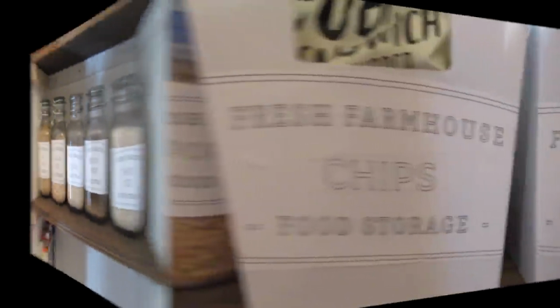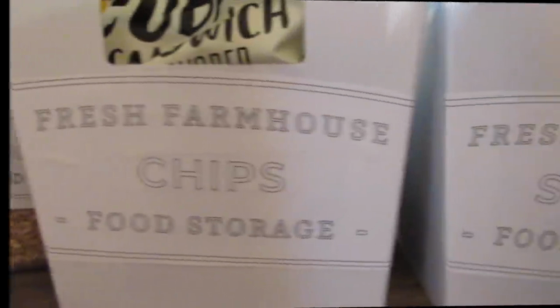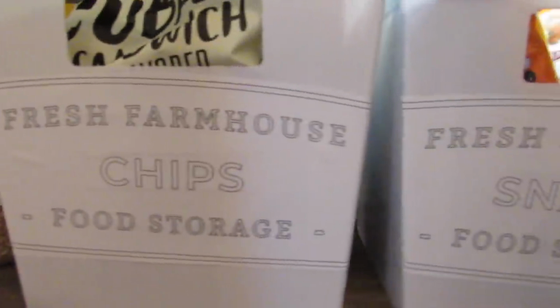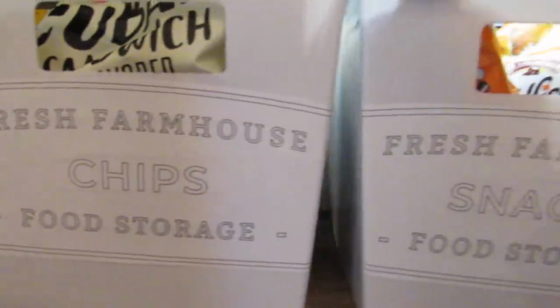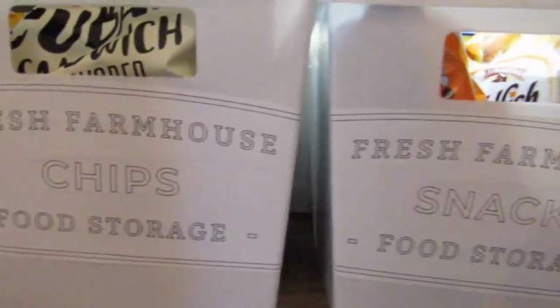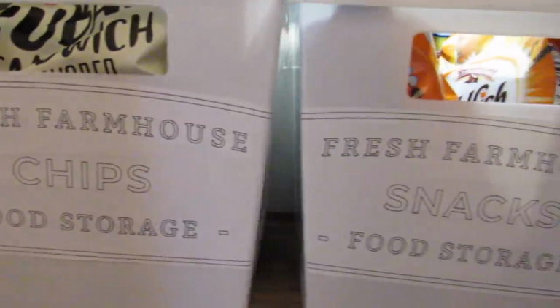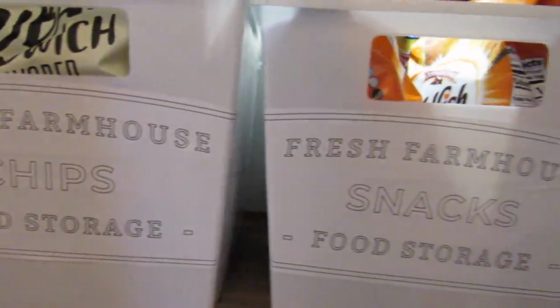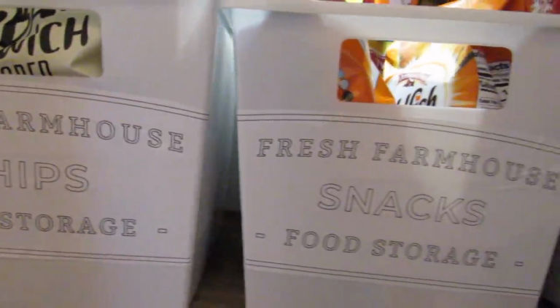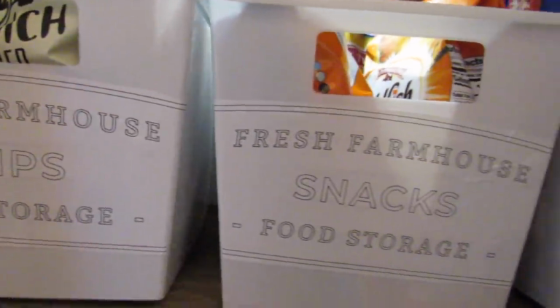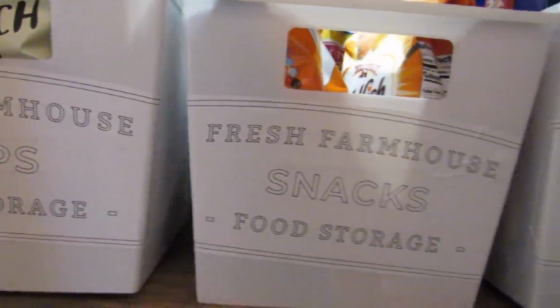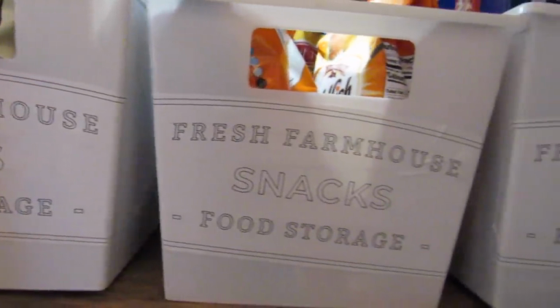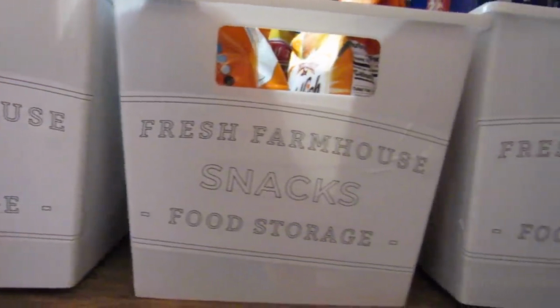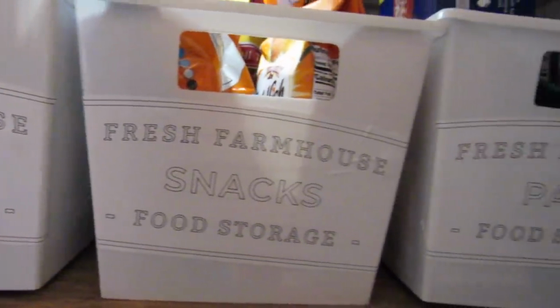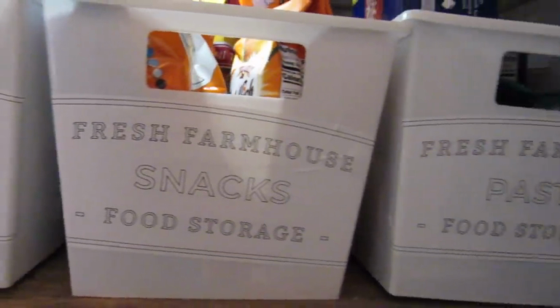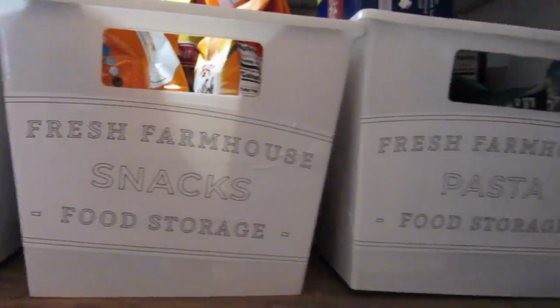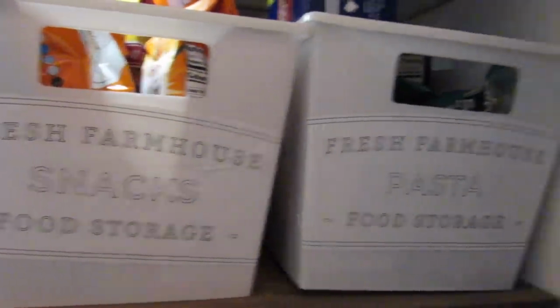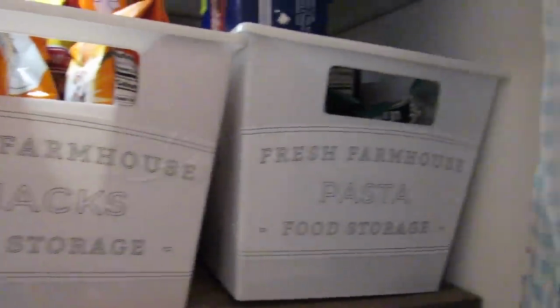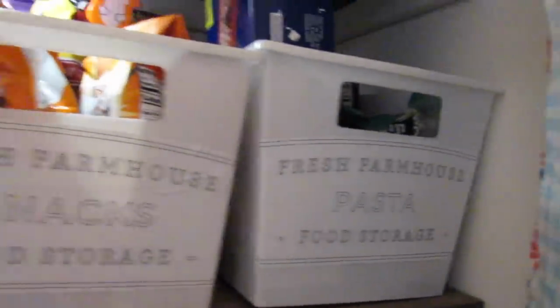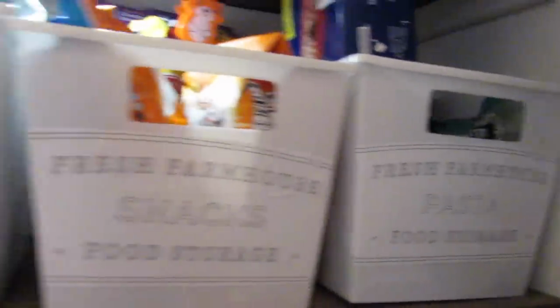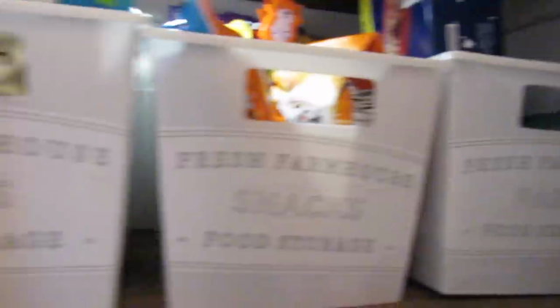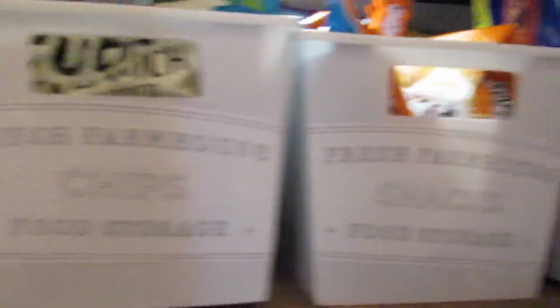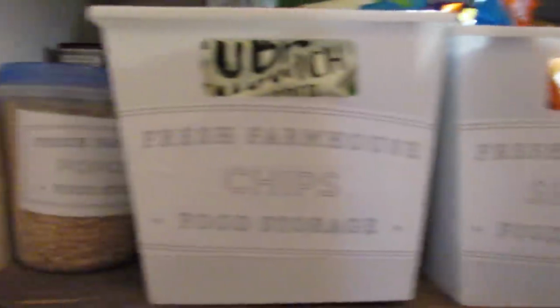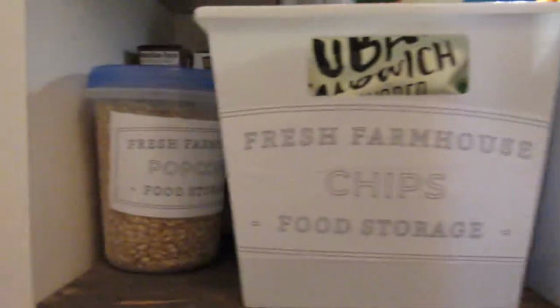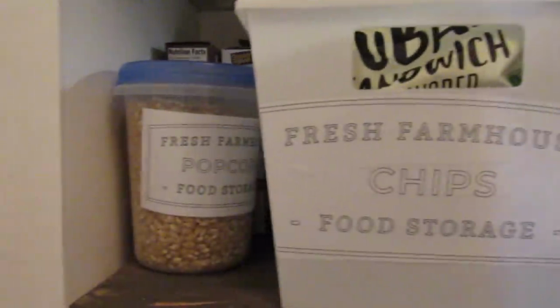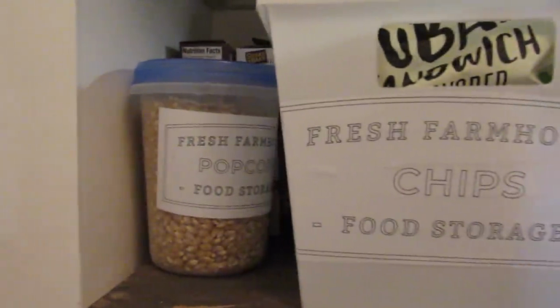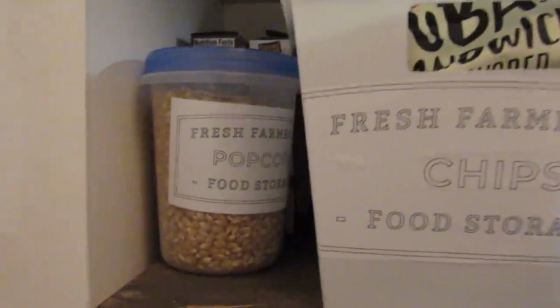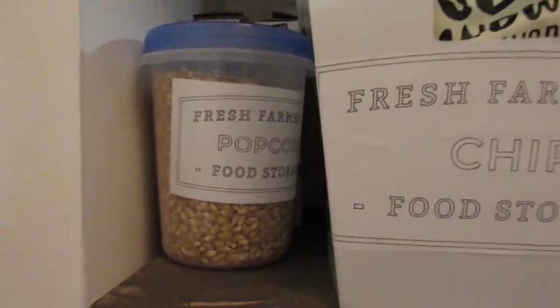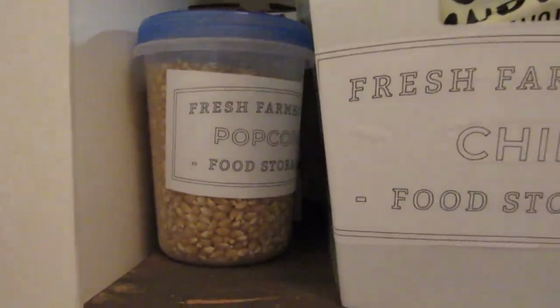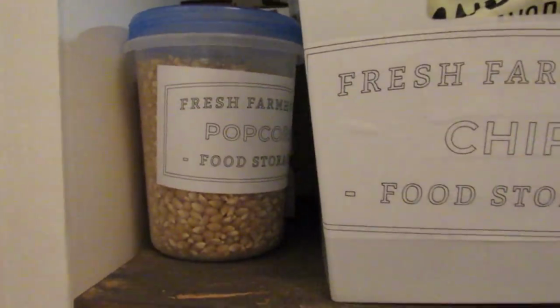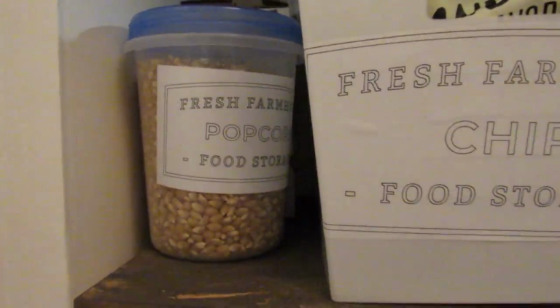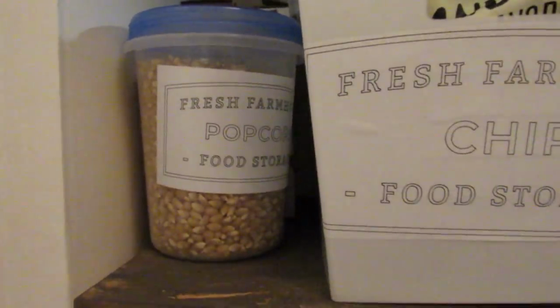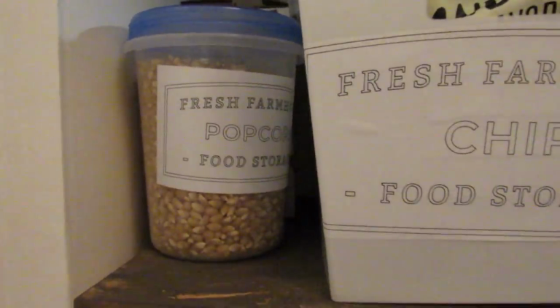I also repeated the same process for some of these white Dollar Tree bins and just made larger labels to add for some of our snacks.